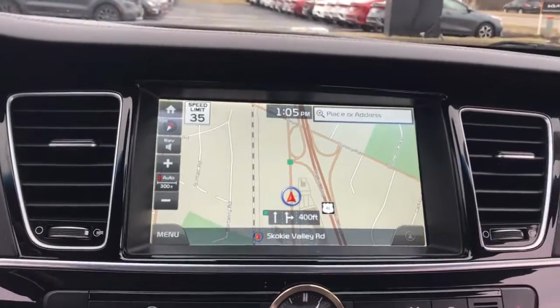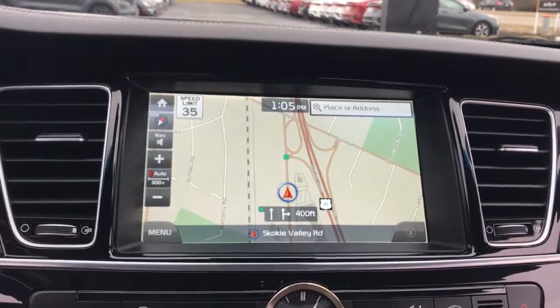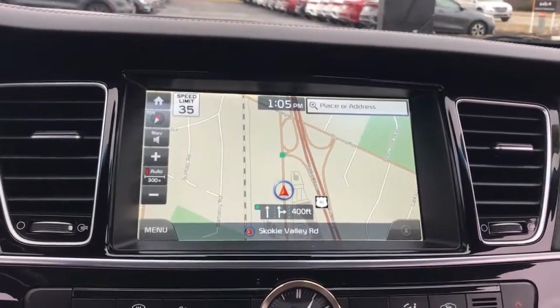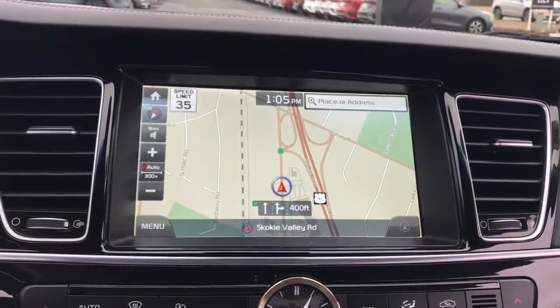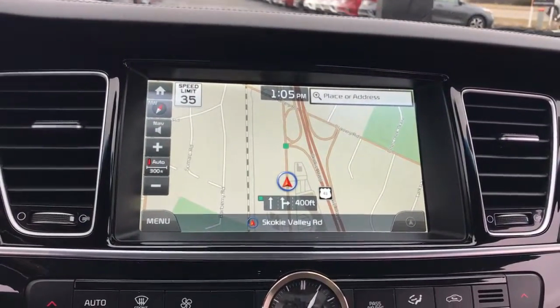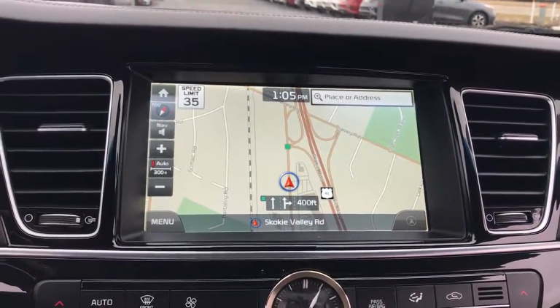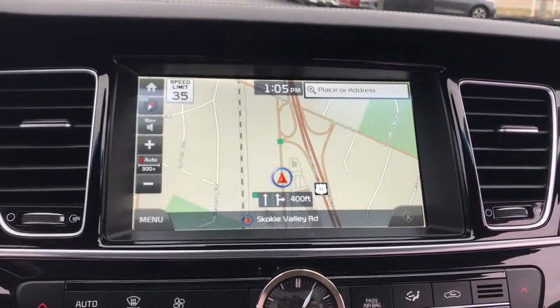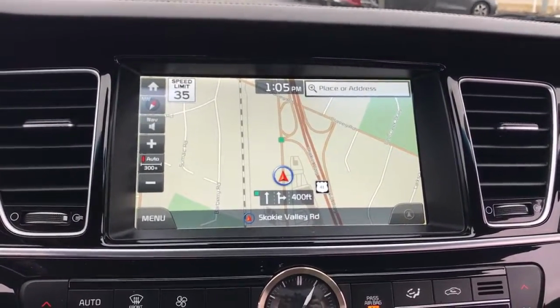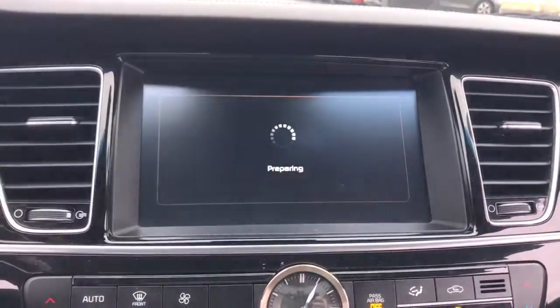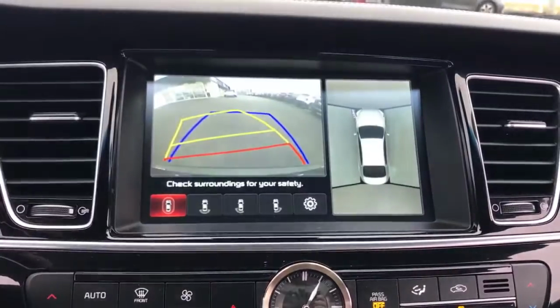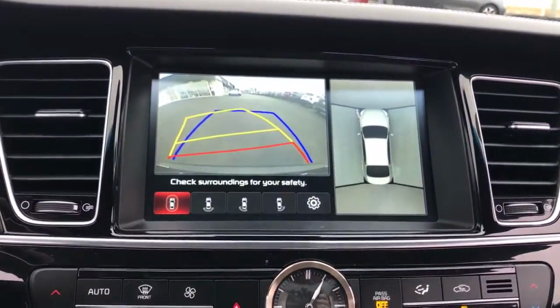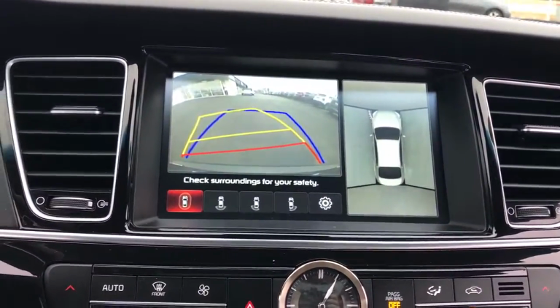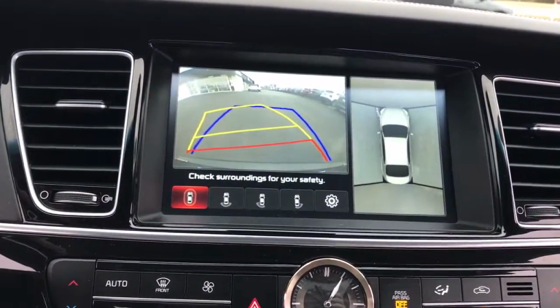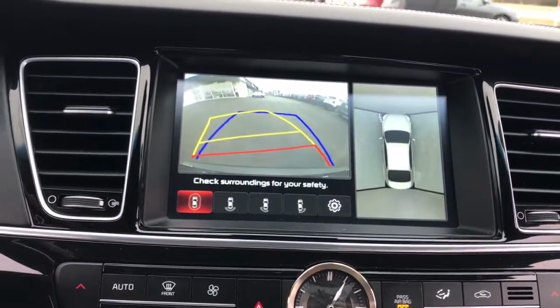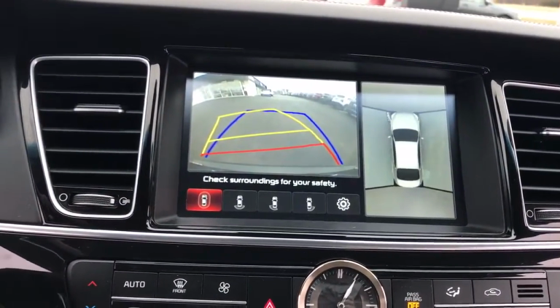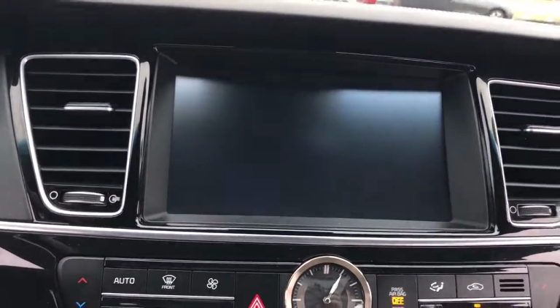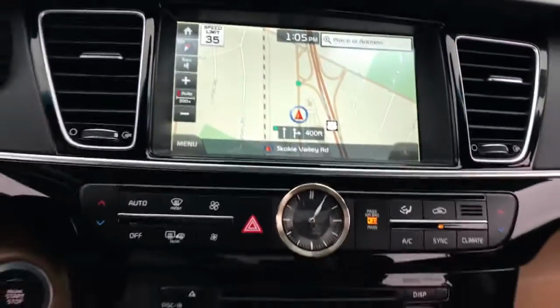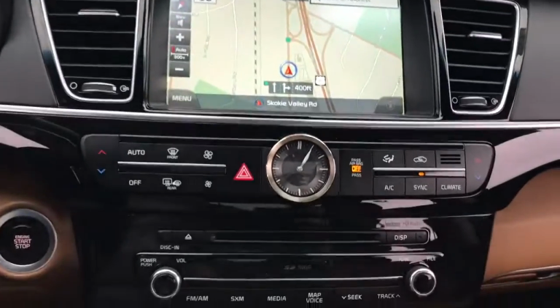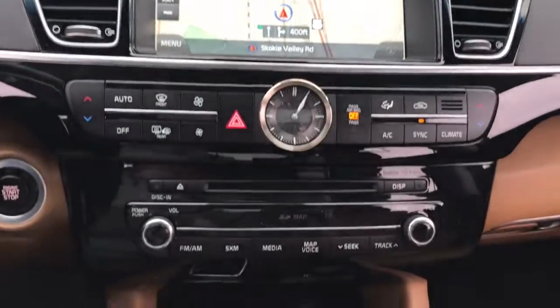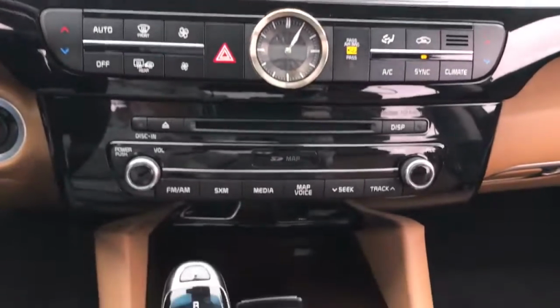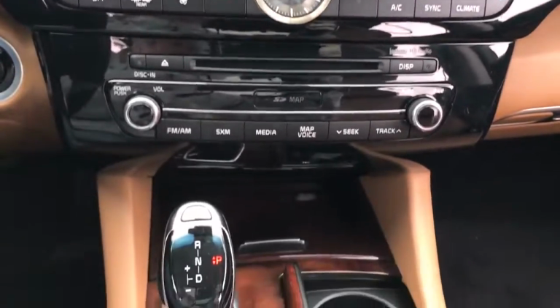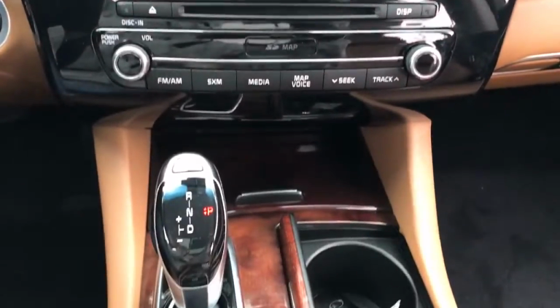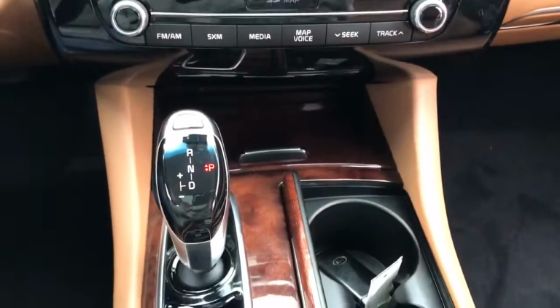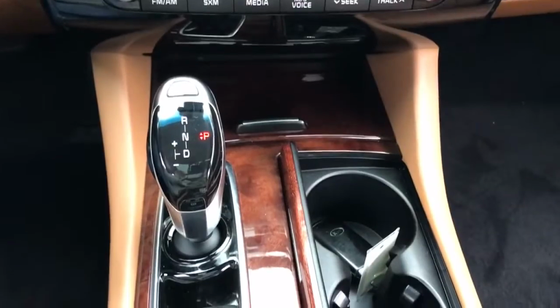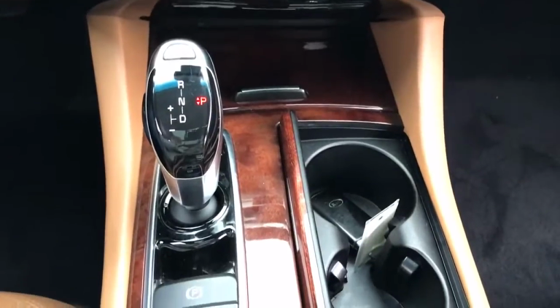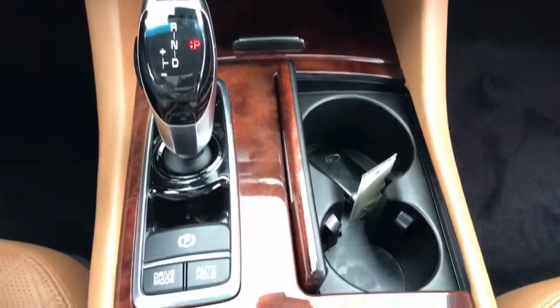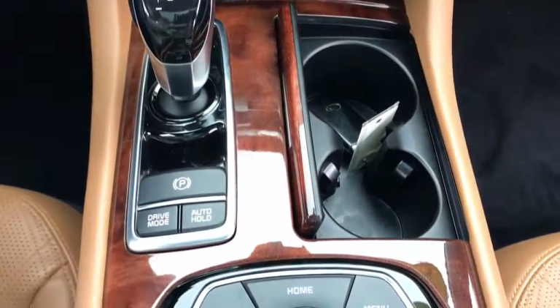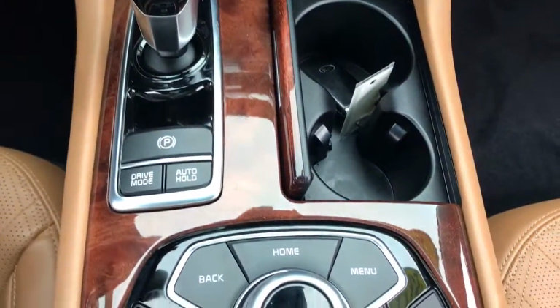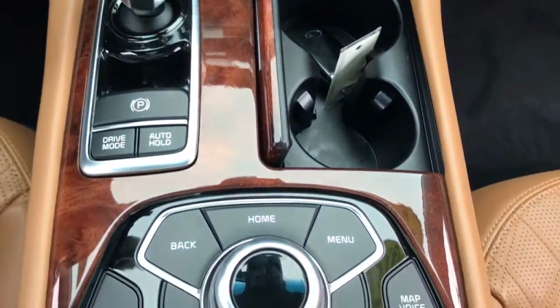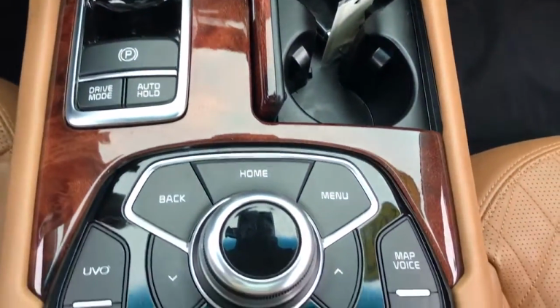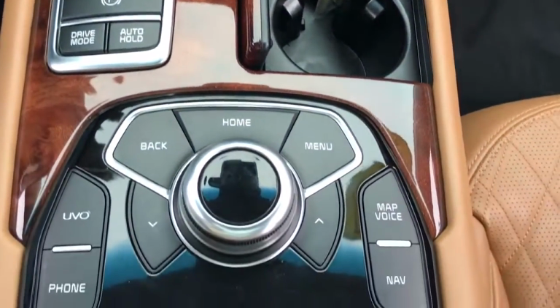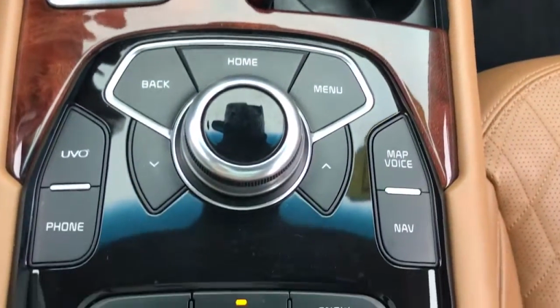Expansive comfort blends with cutting edge tech and boldly sculpted lines in this K900. See for yourself when you take it out for a test drive. Our professional staff looks forward to giving you excellent service.